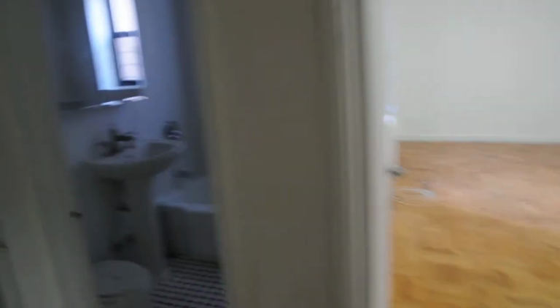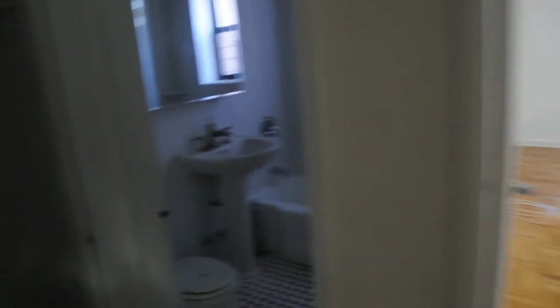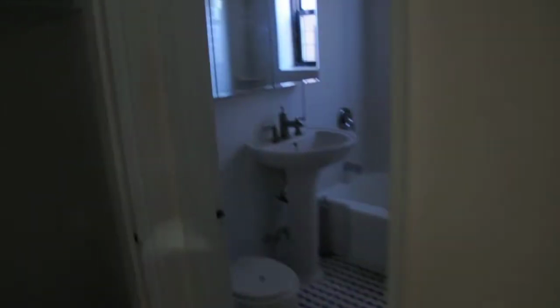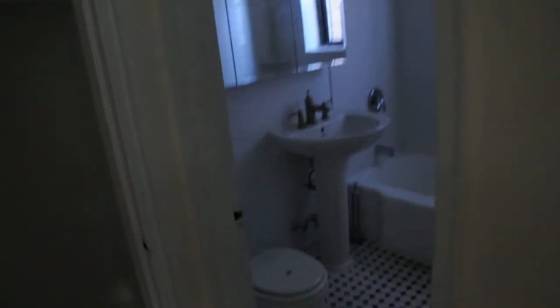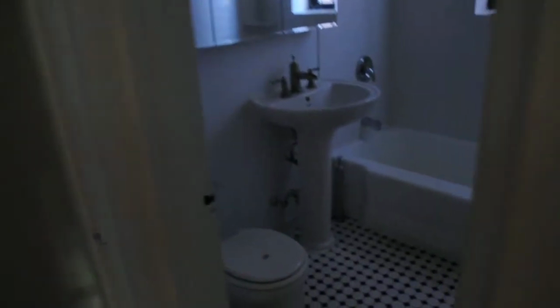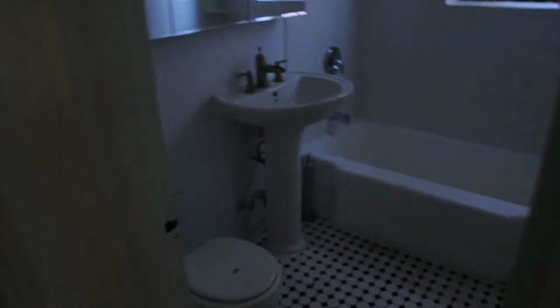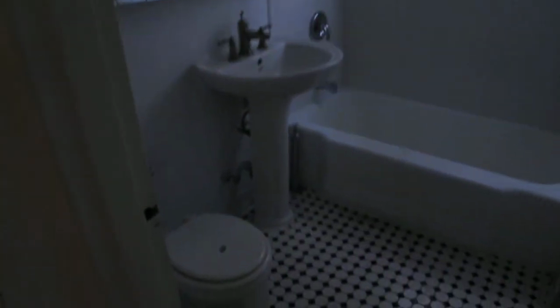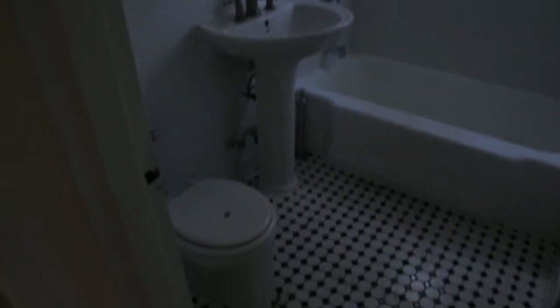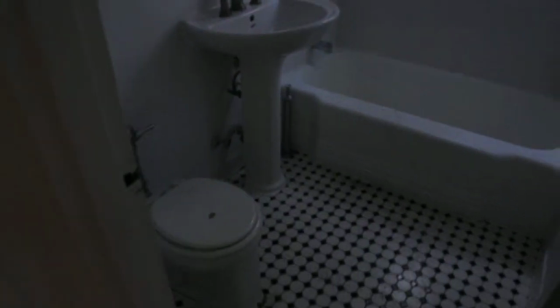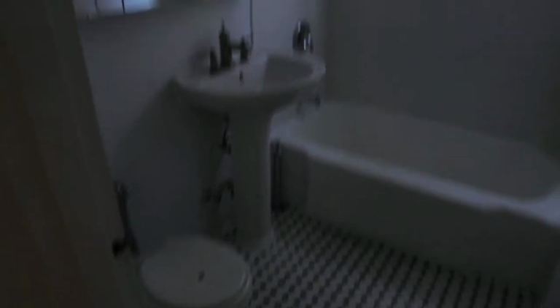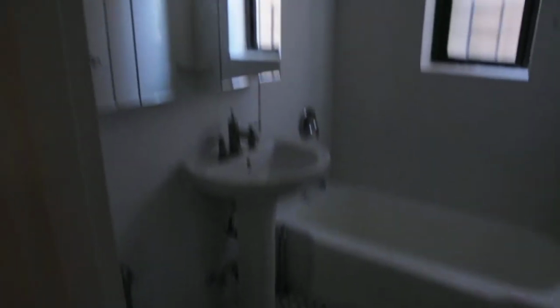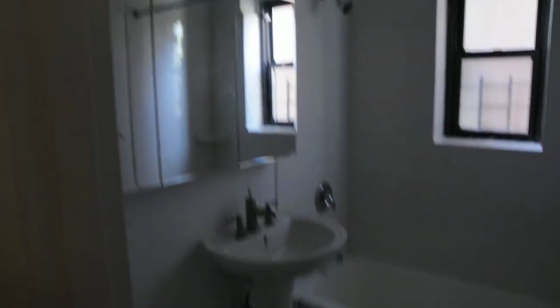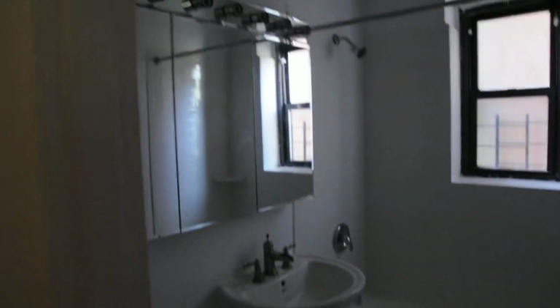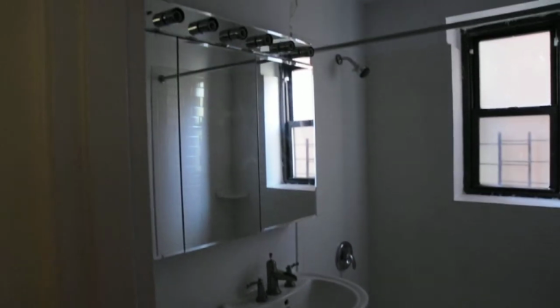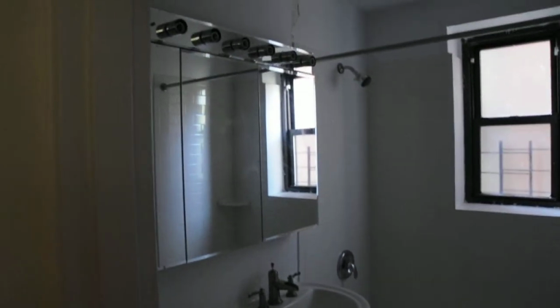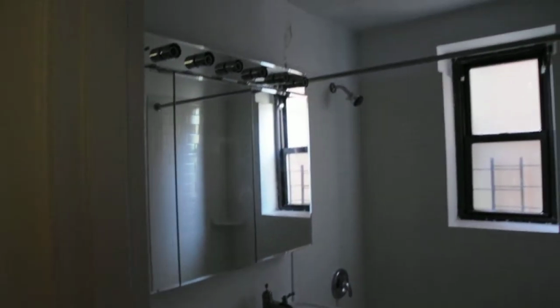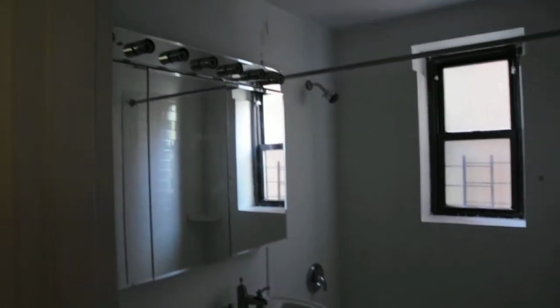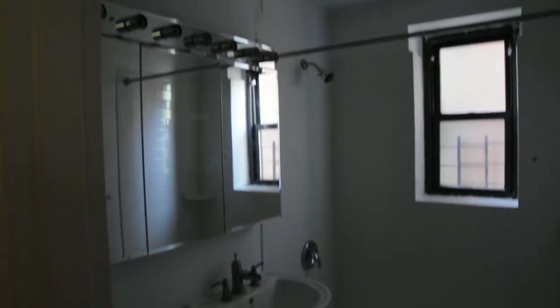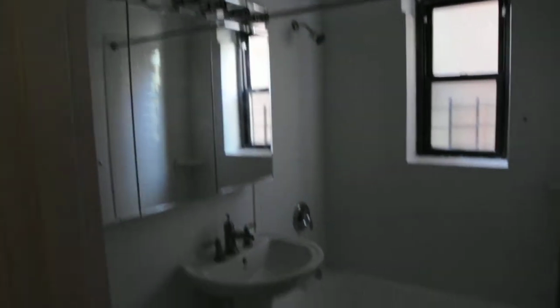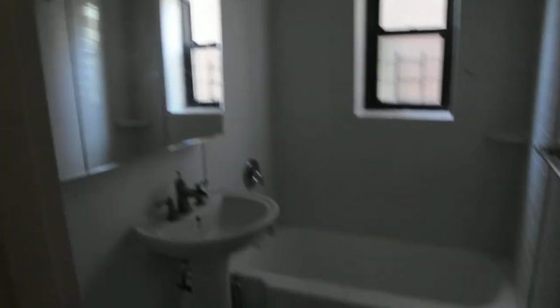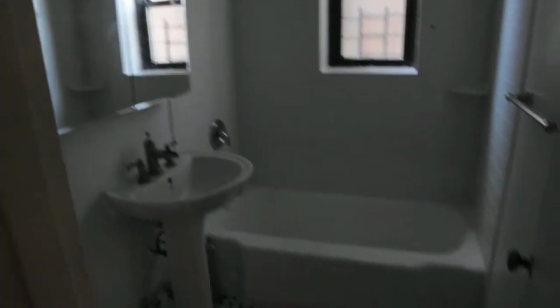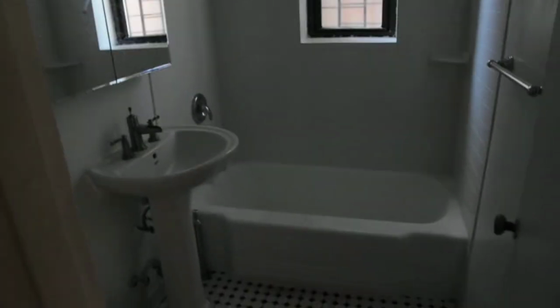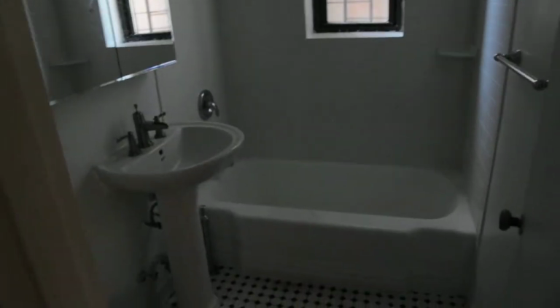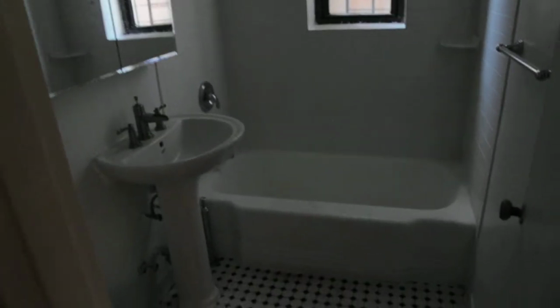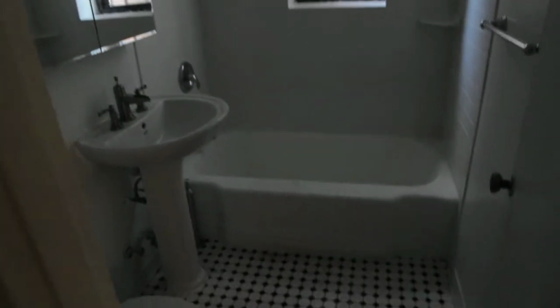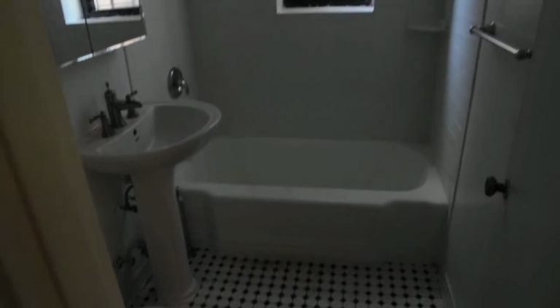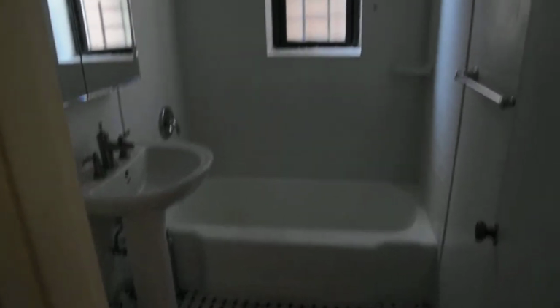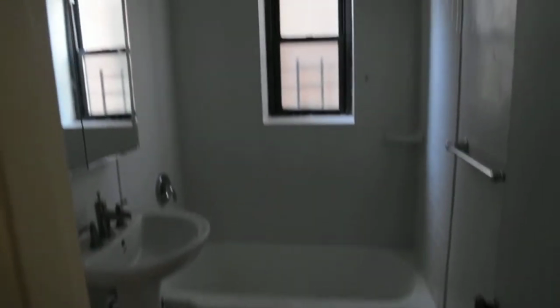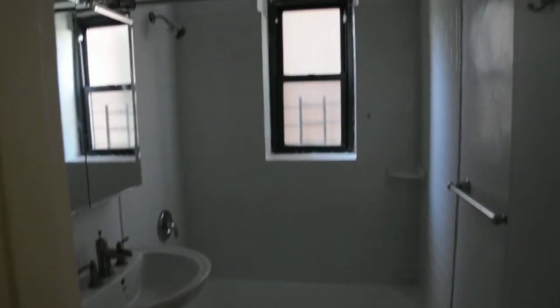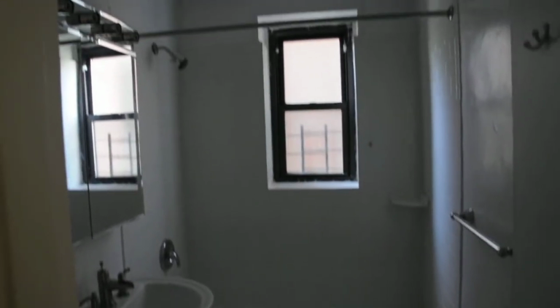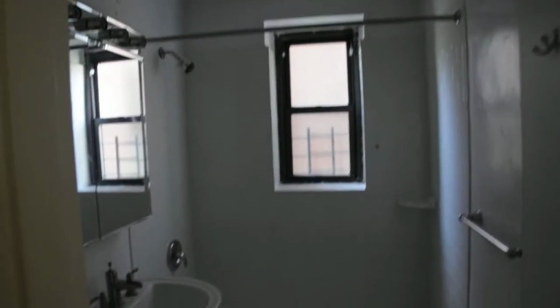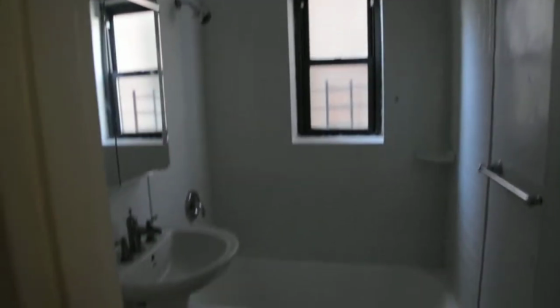Sorry, there are no lights inside of the bathroom at the moment. But you can see, more or less, how big it is. It has a pretty good-sized tub.